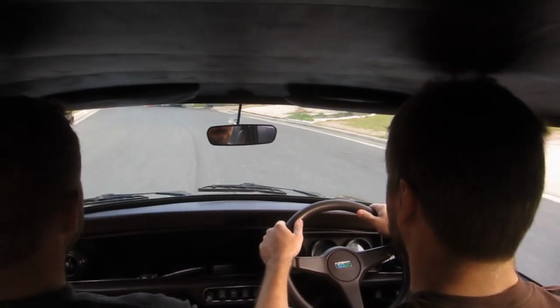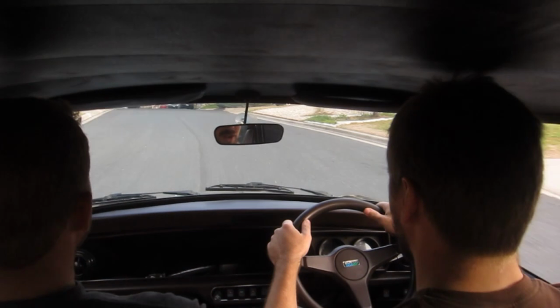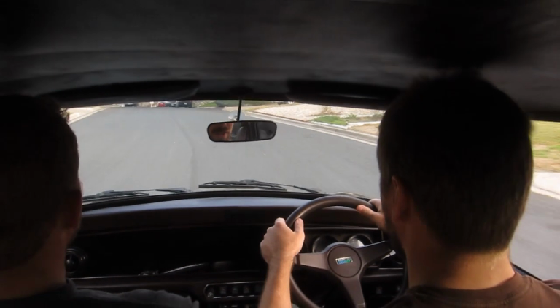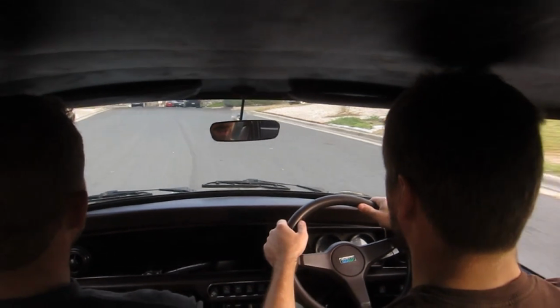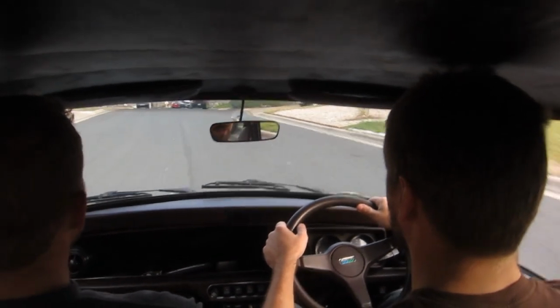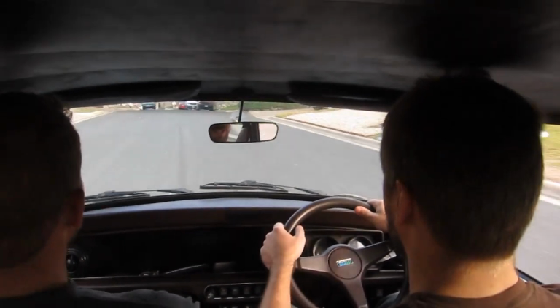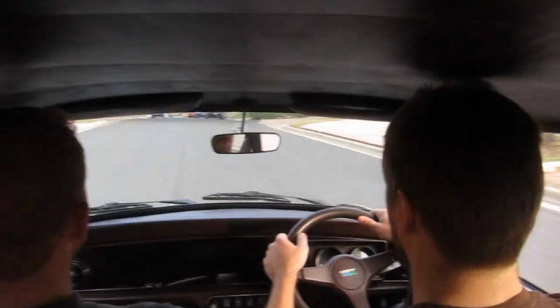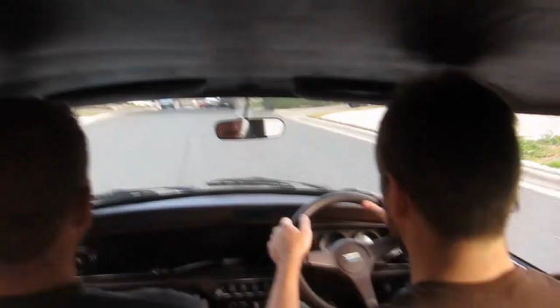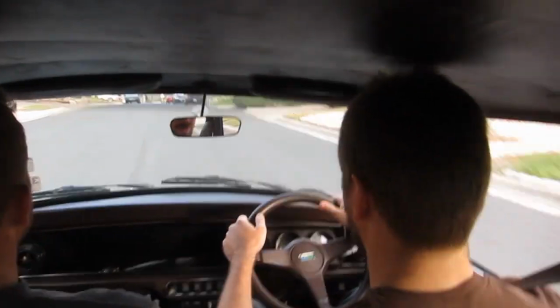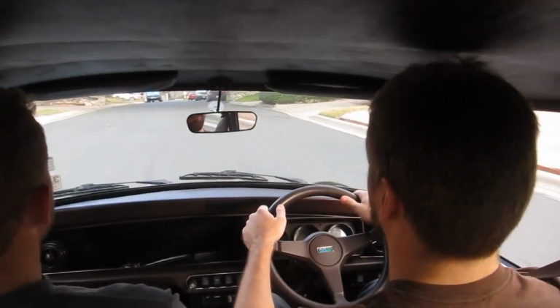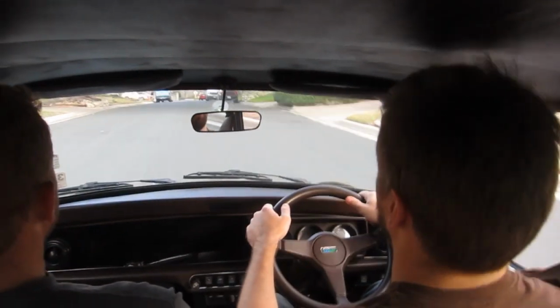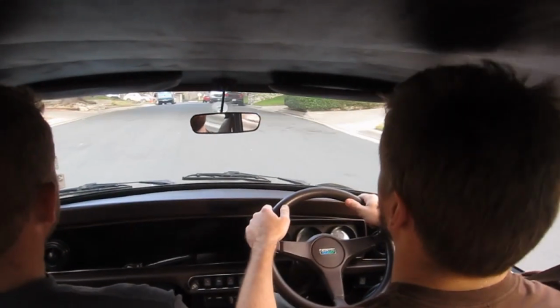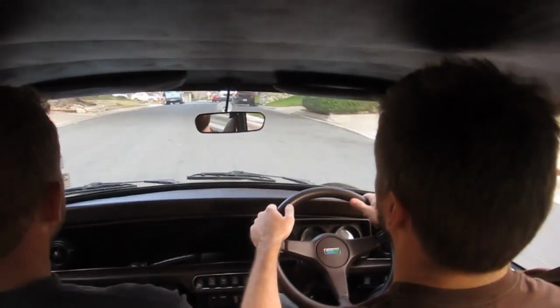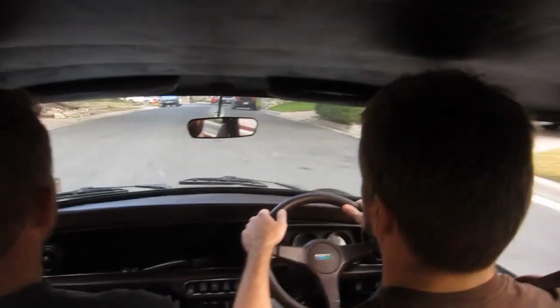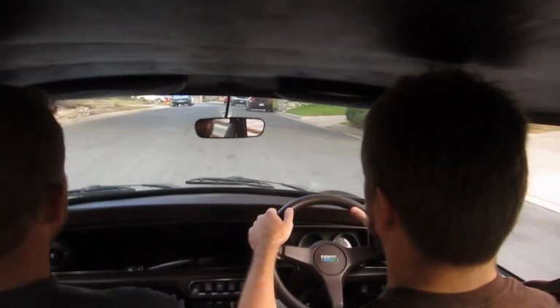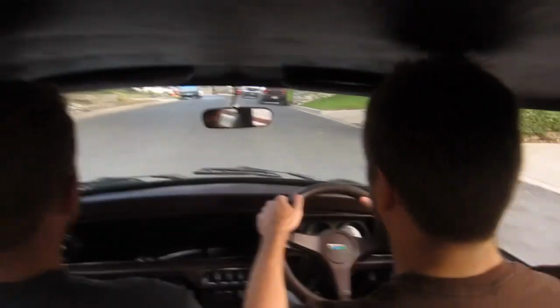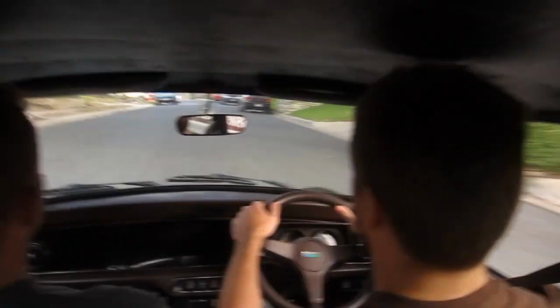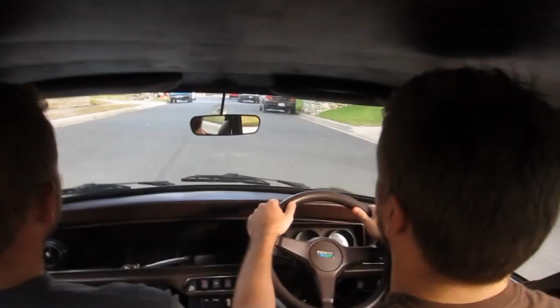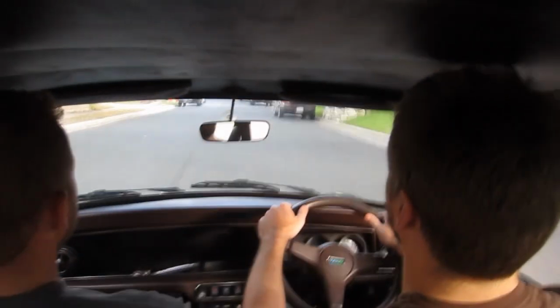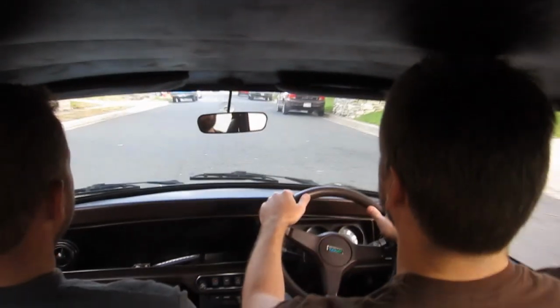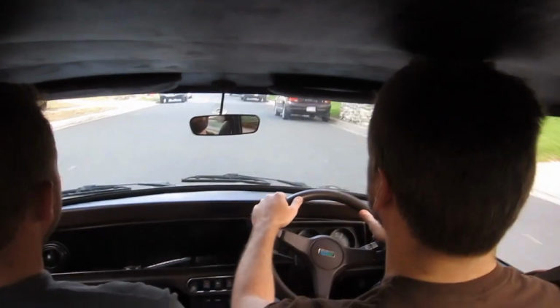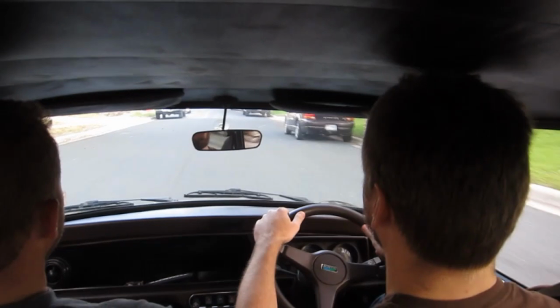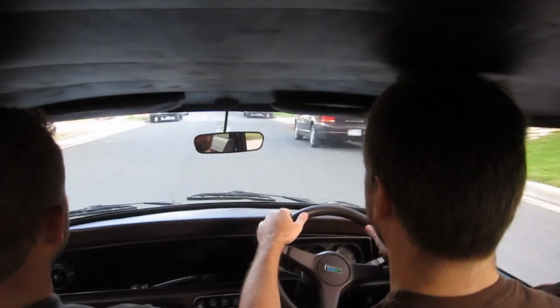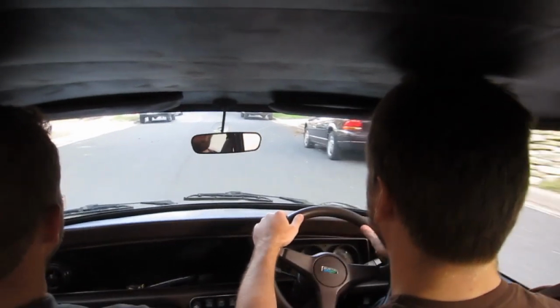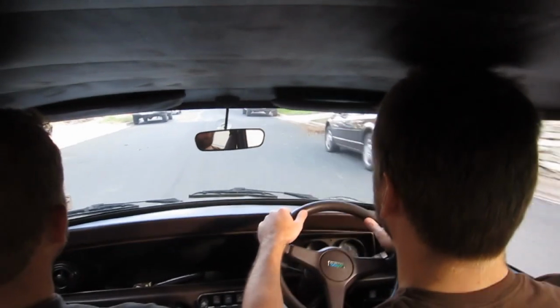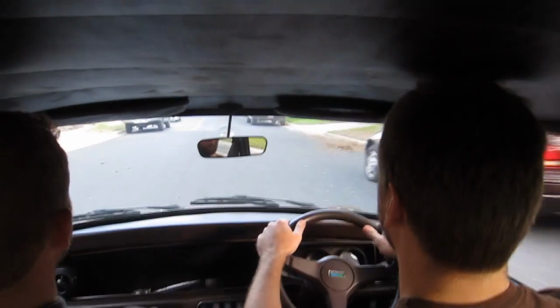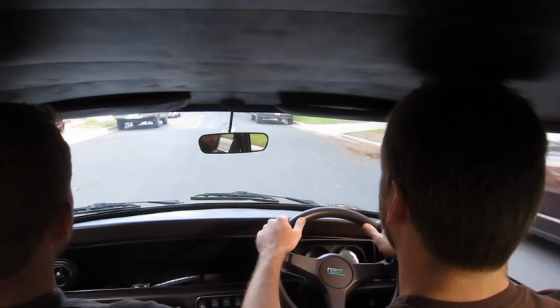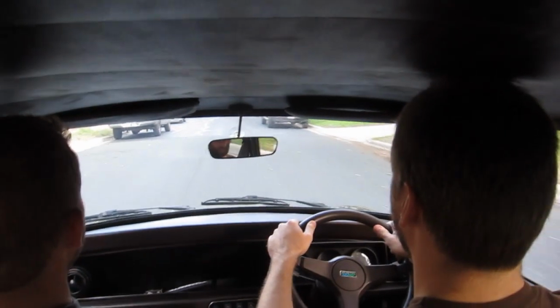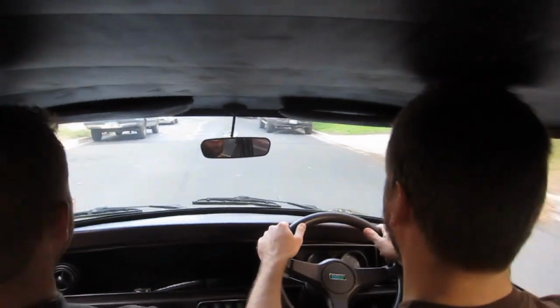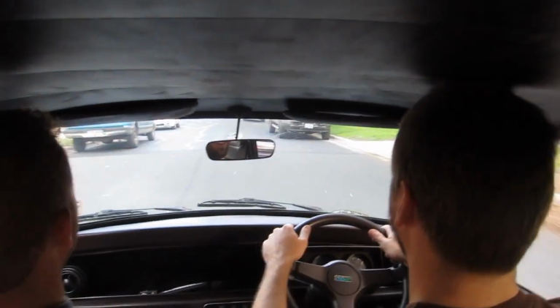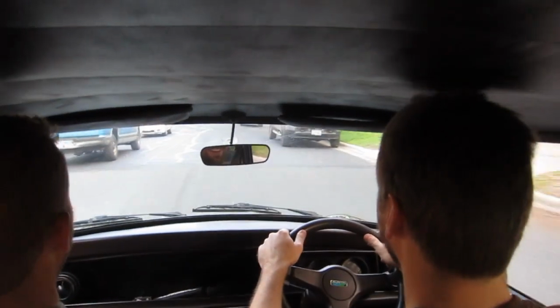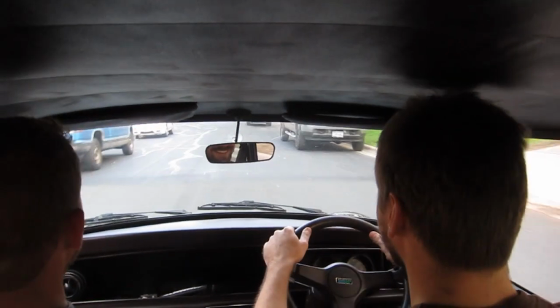Alright, now it's going on the best floor. There we go. Oh man, it's going to be so fun. This is awesome.